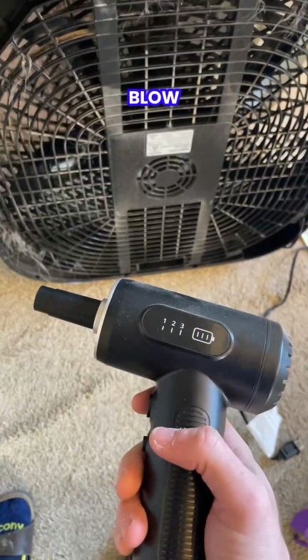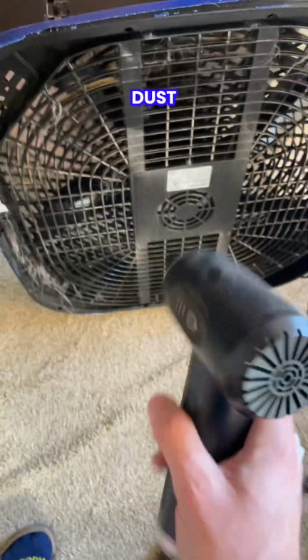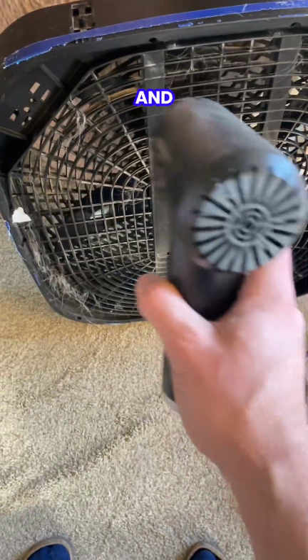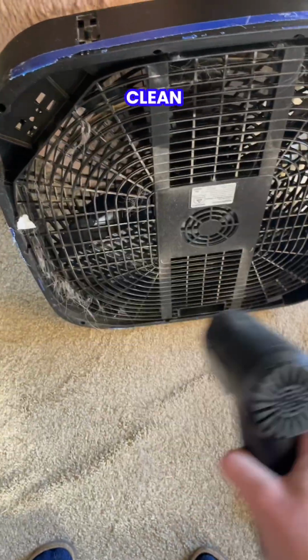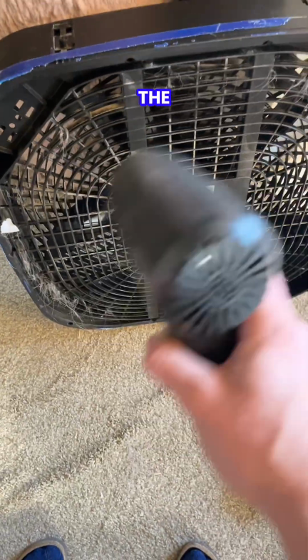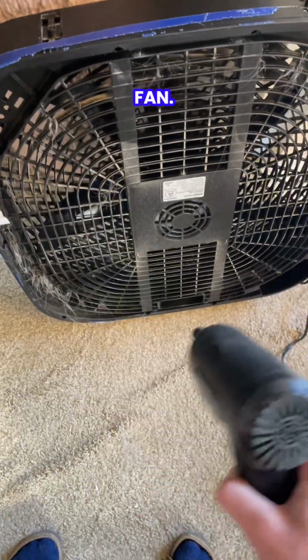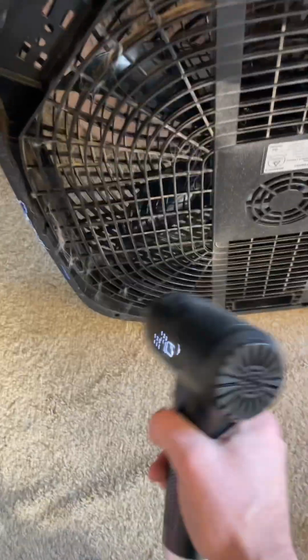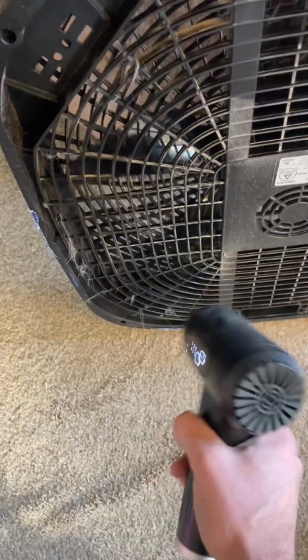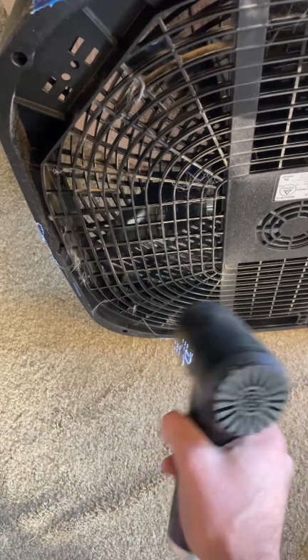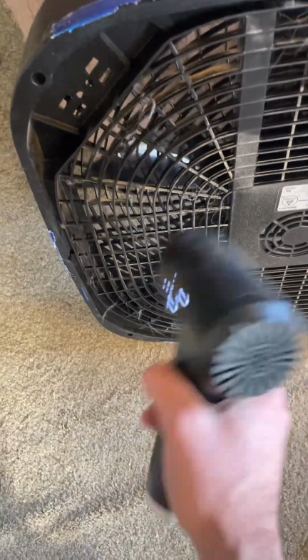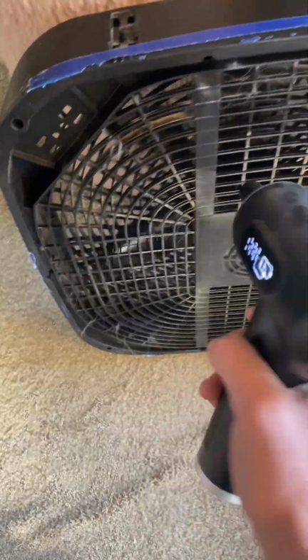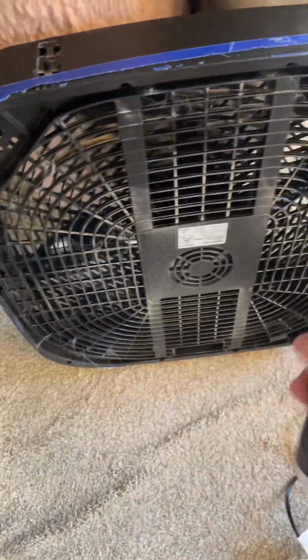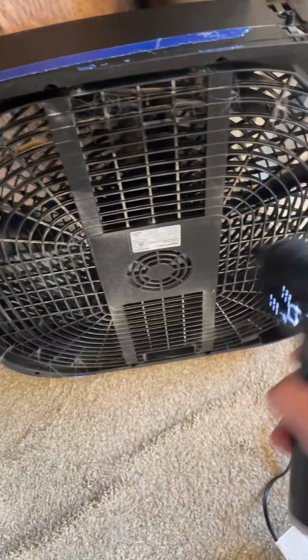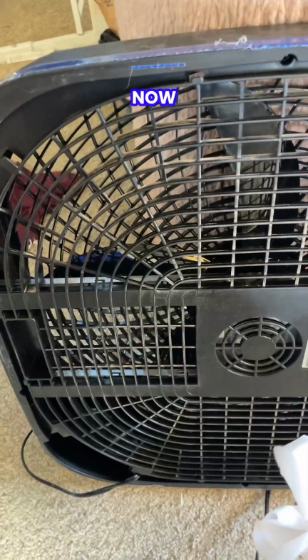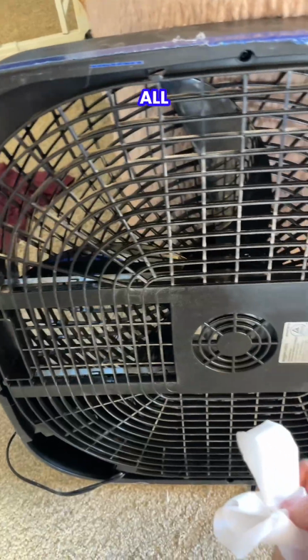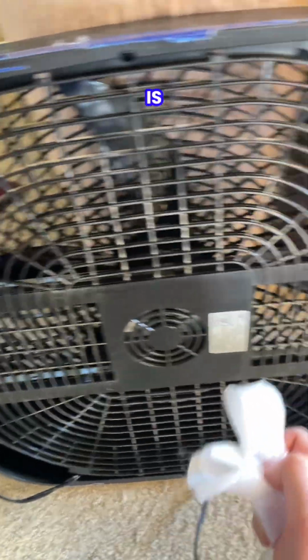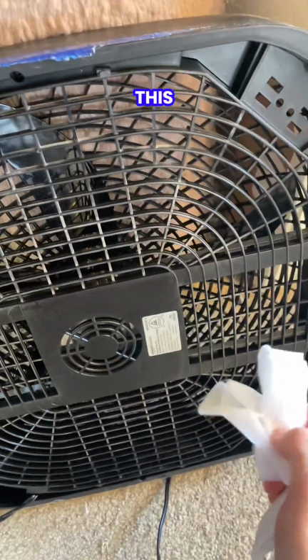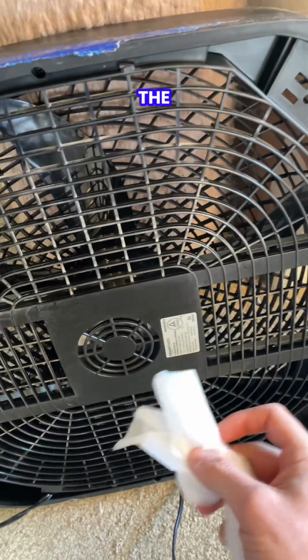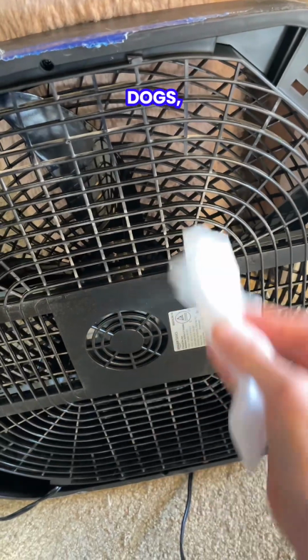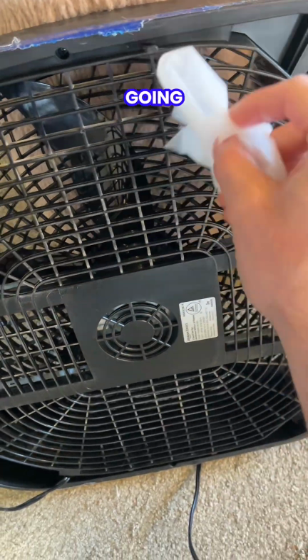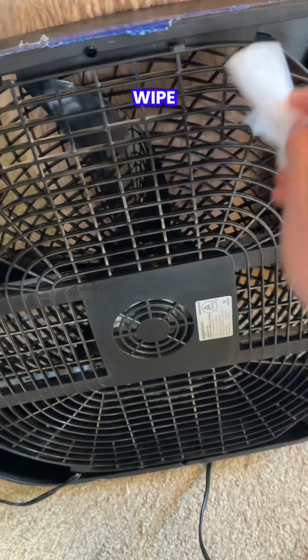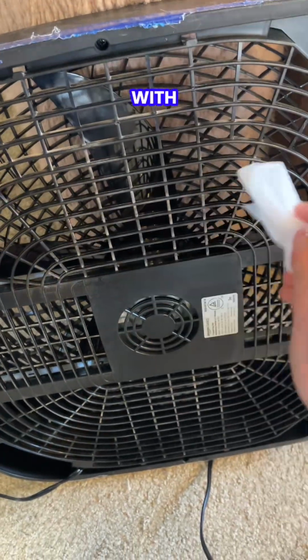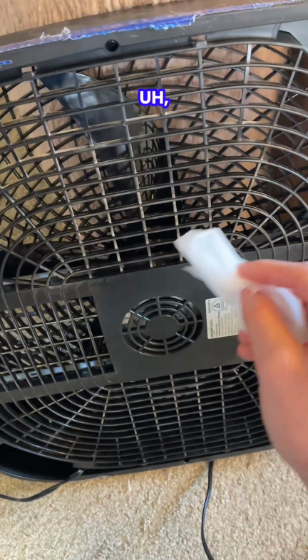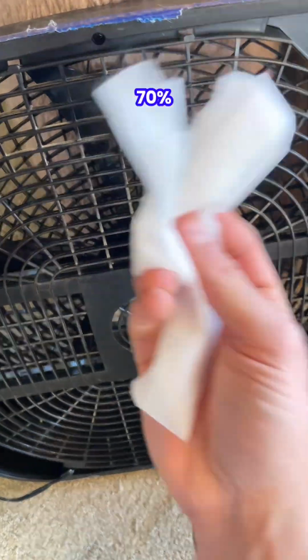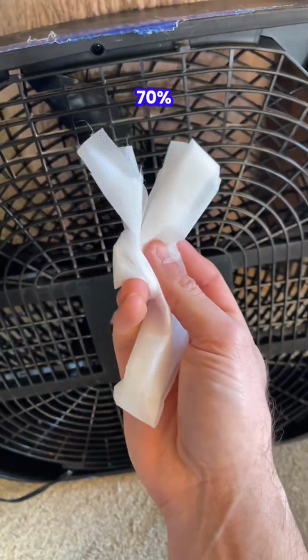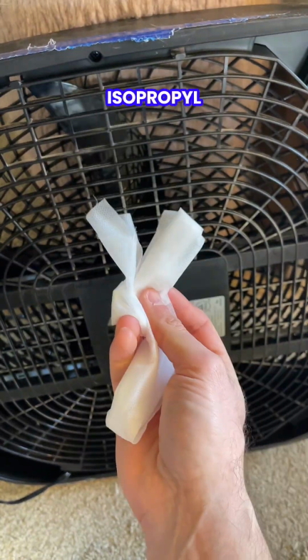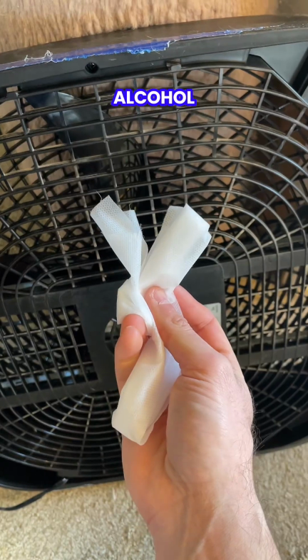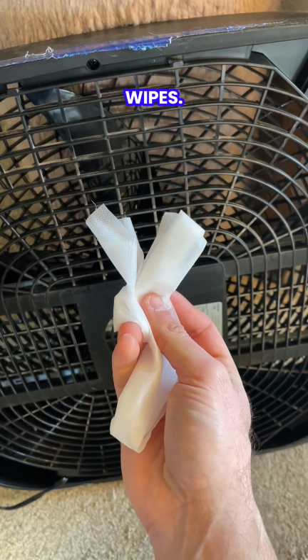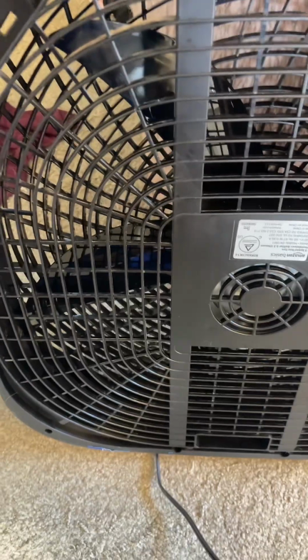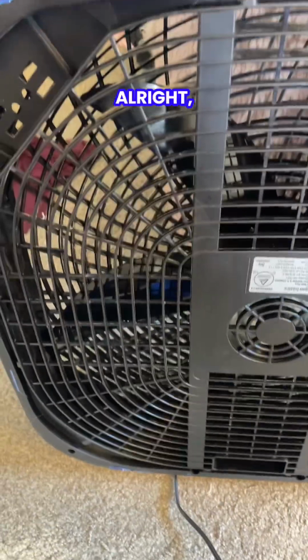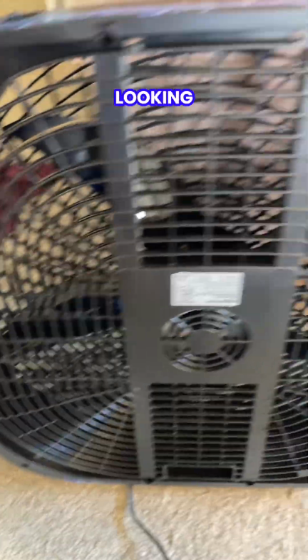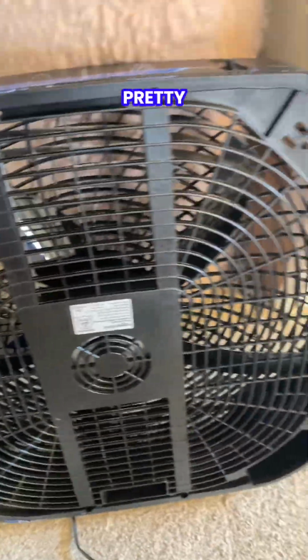I'm going to blow any dust out and then clean the back of the fan. Now that all the hair is off of this from the dogs, I'm going to wipe this down with 70% isopropyl alcohol wipes. Alright, now it's looking pretty good.